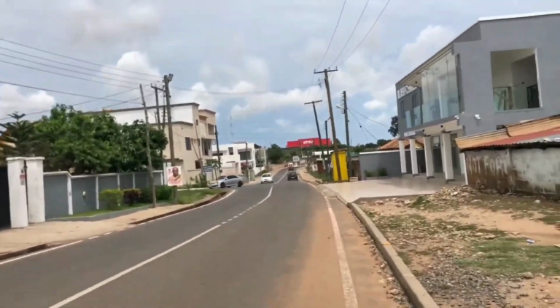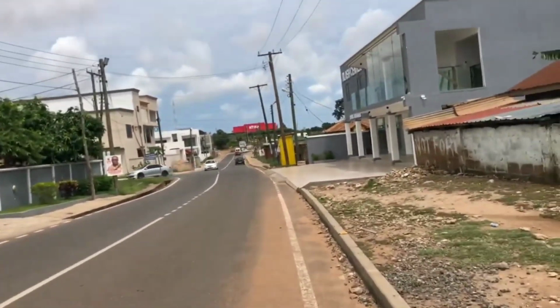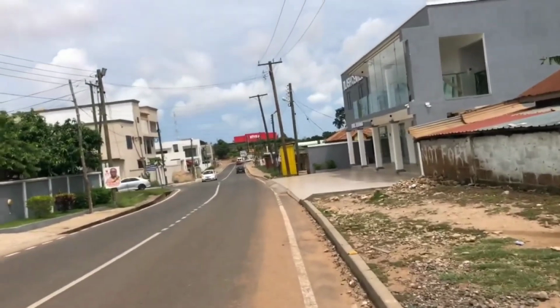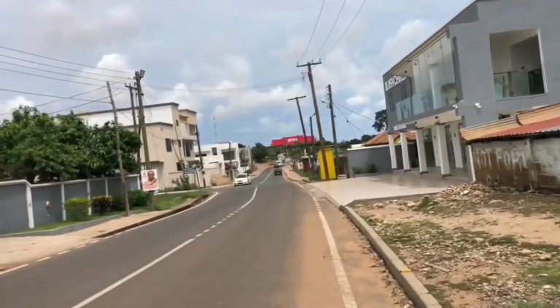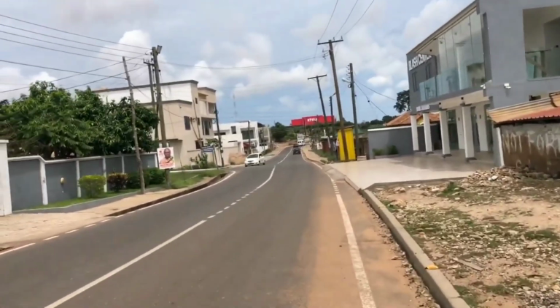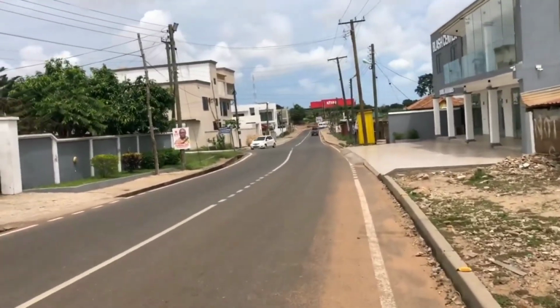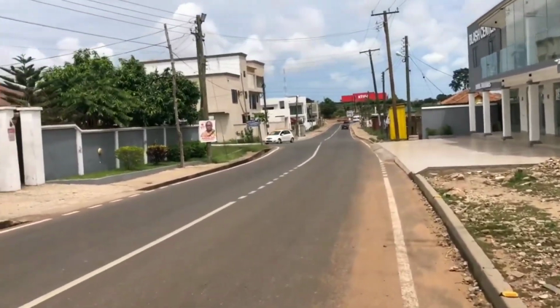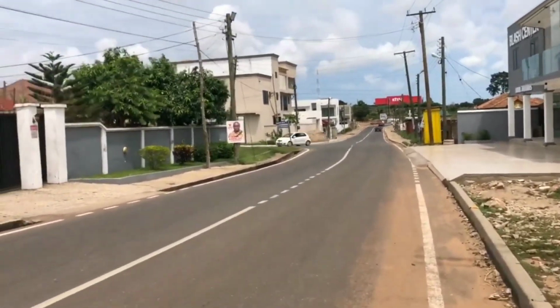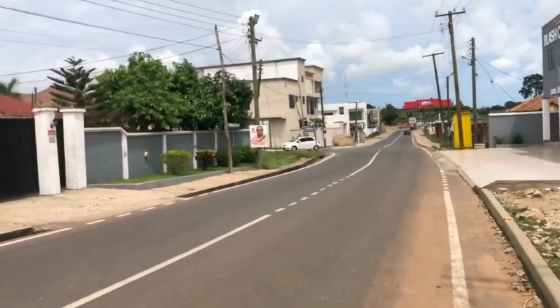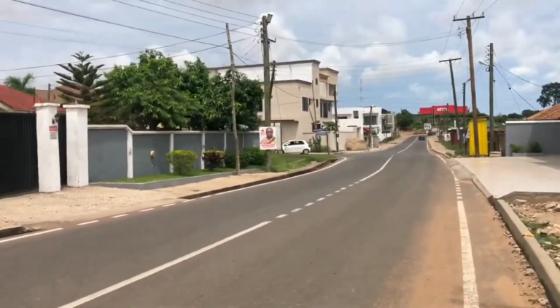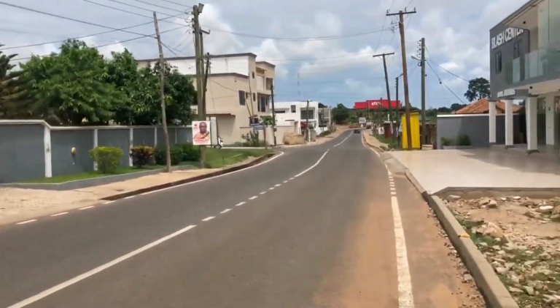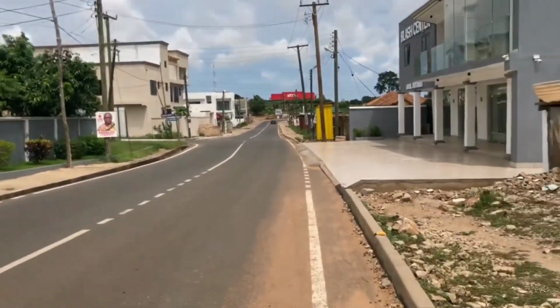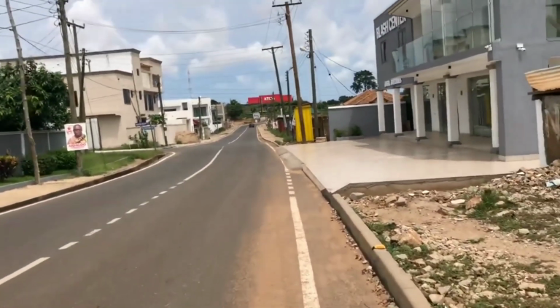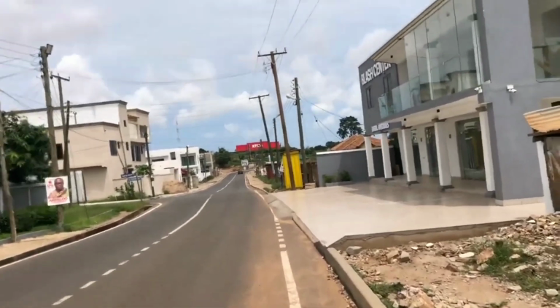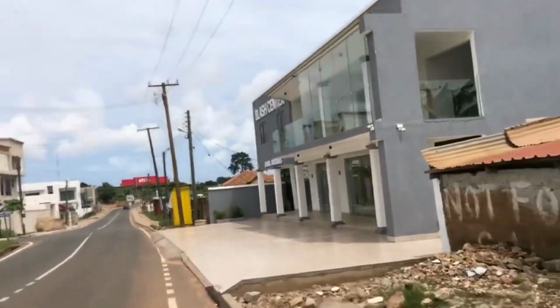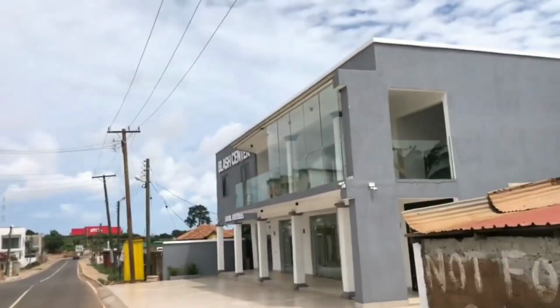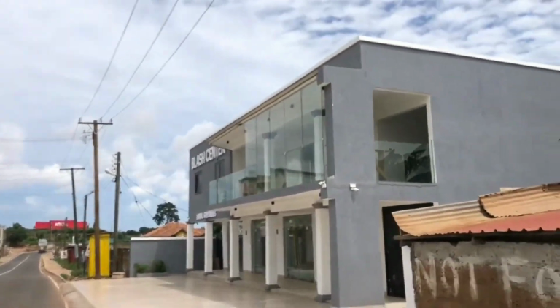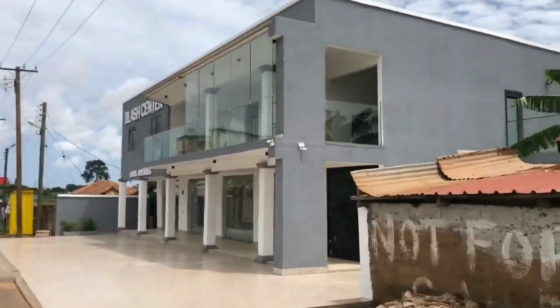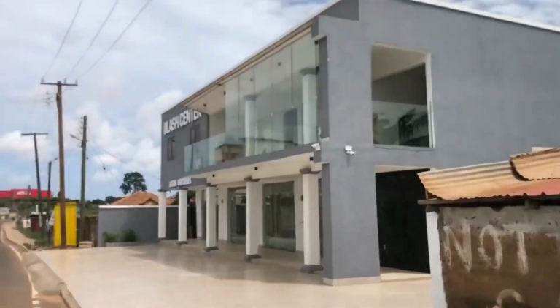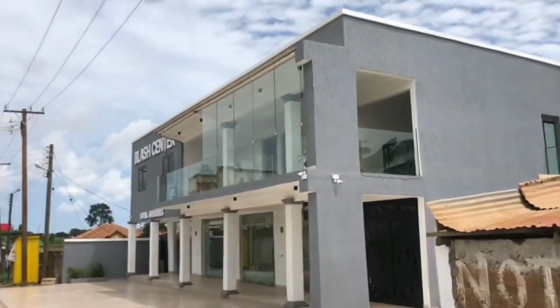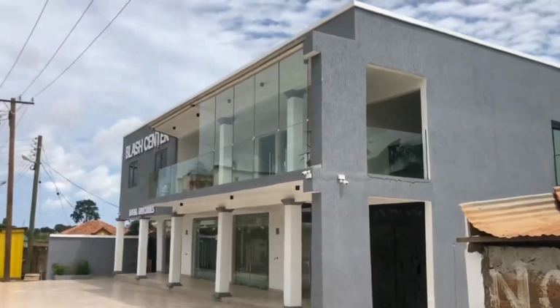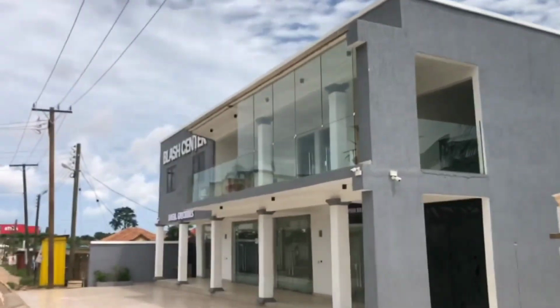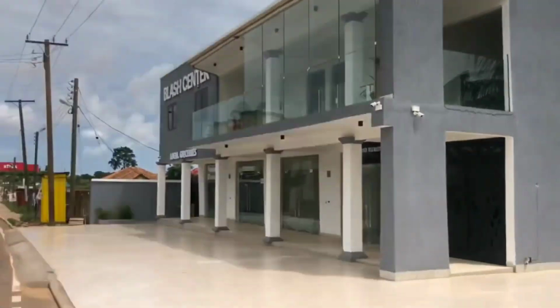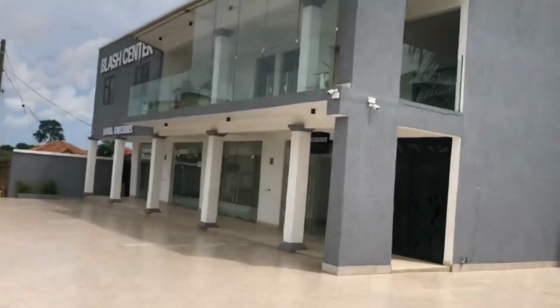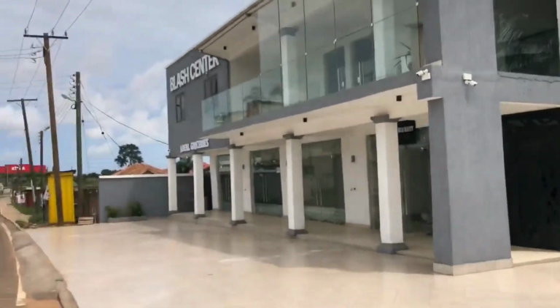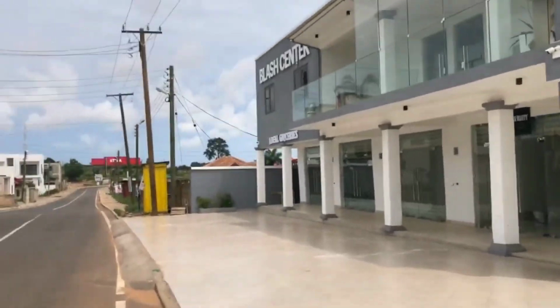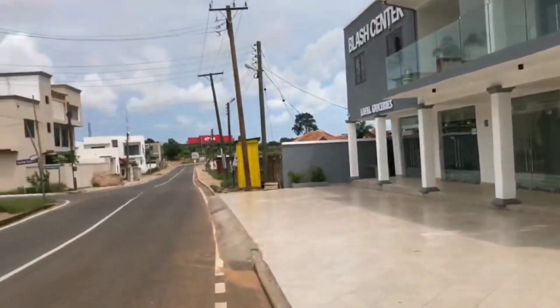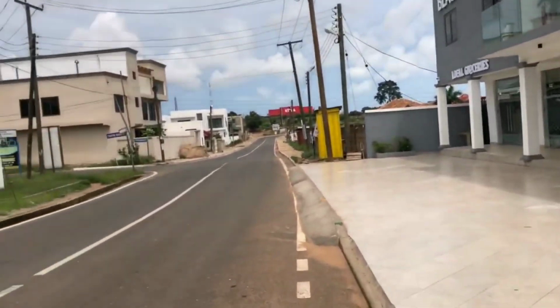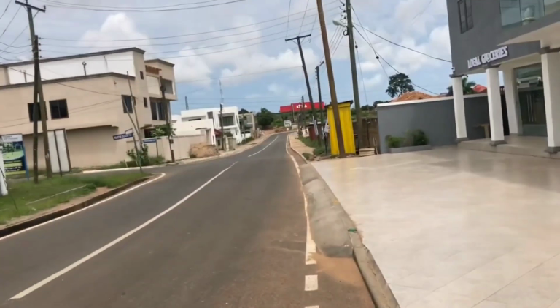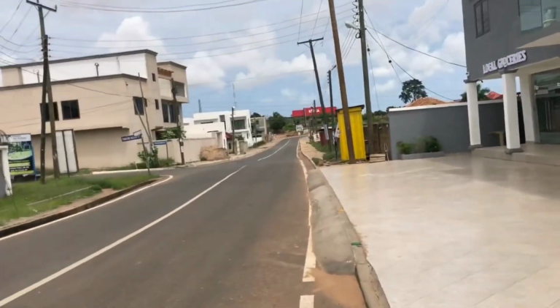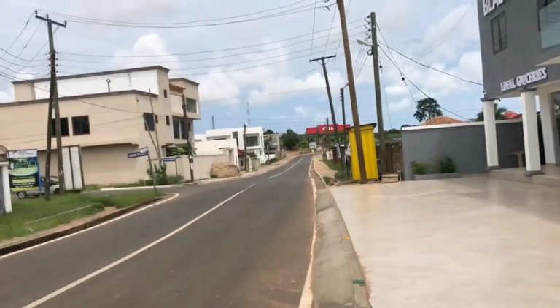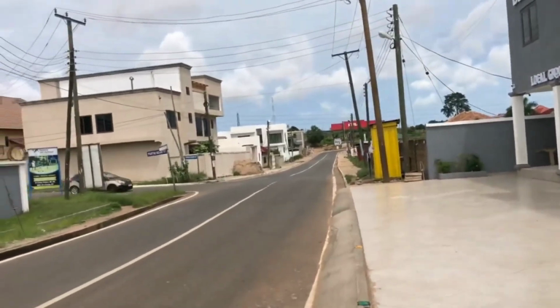Number five: the government has a keen interest in housing. The Ghanaian government has consistently demonstrated a strong interest in the country's housing market in order for qualified individuals to engage in real estate transactions.